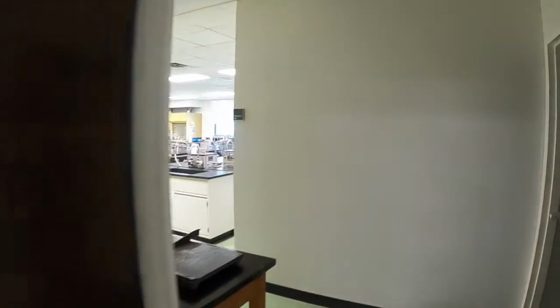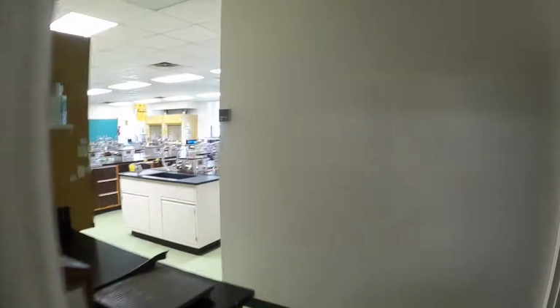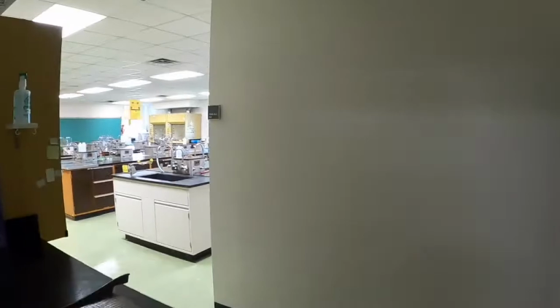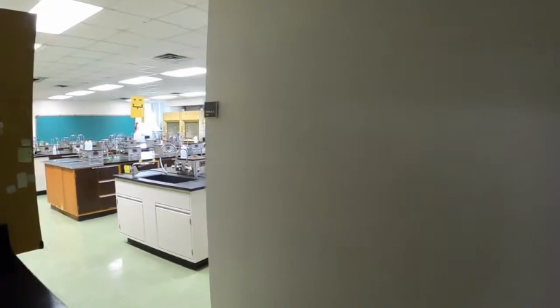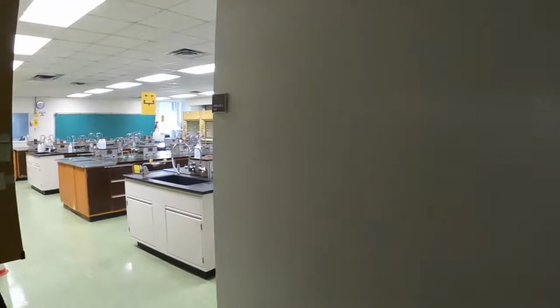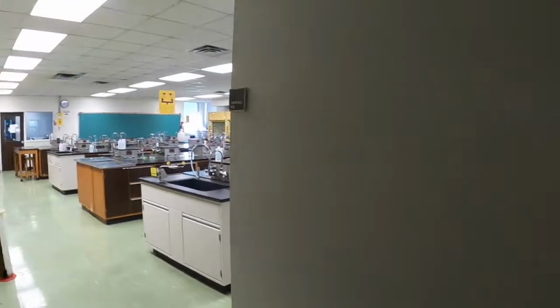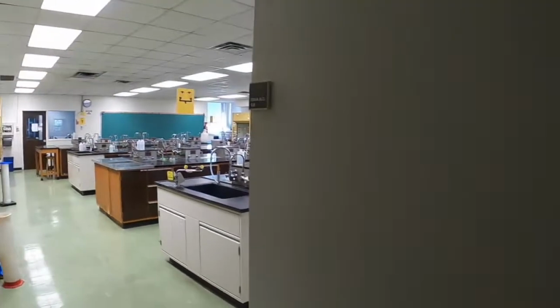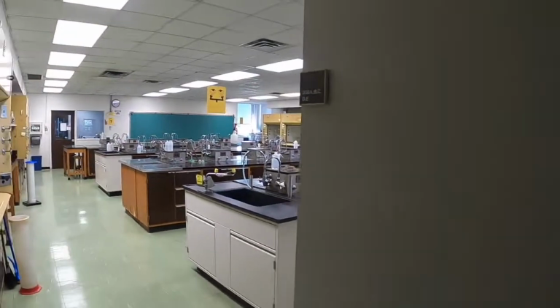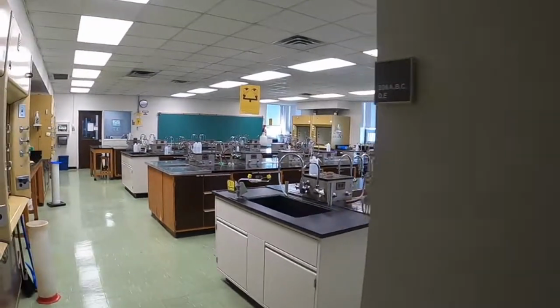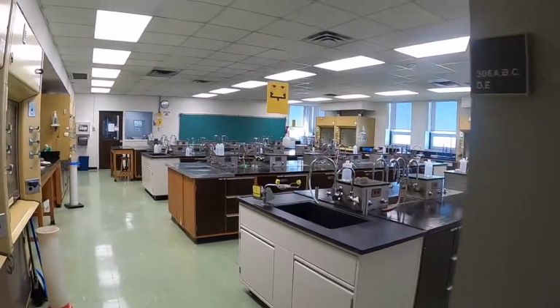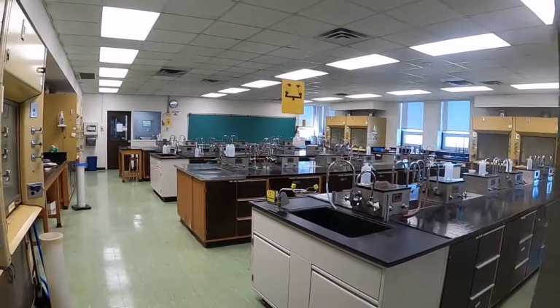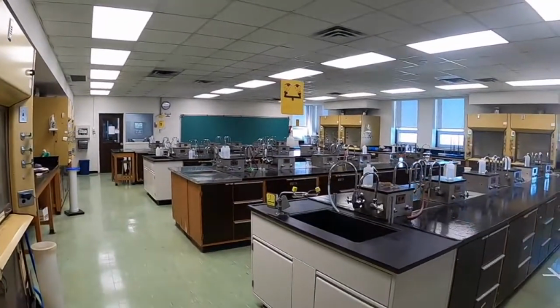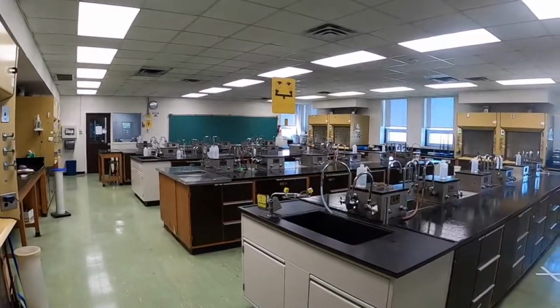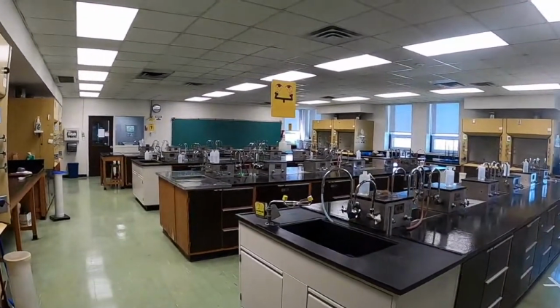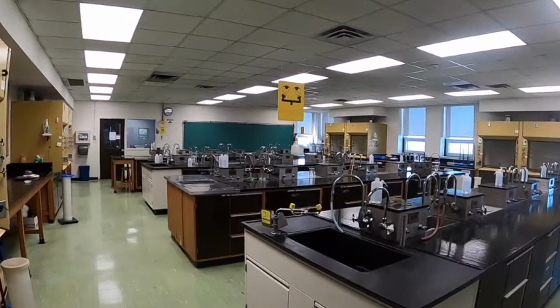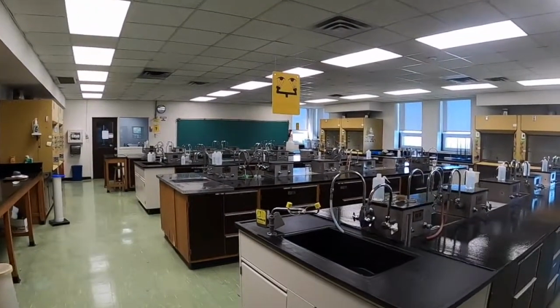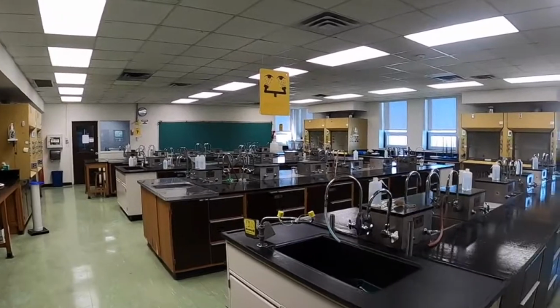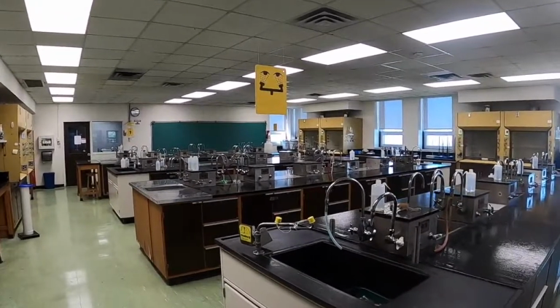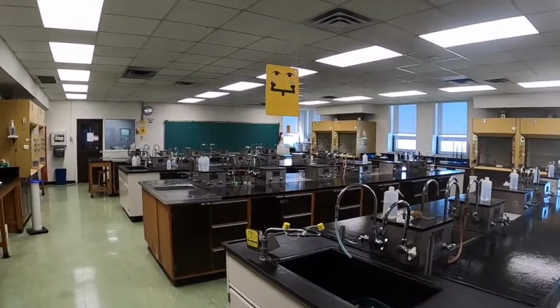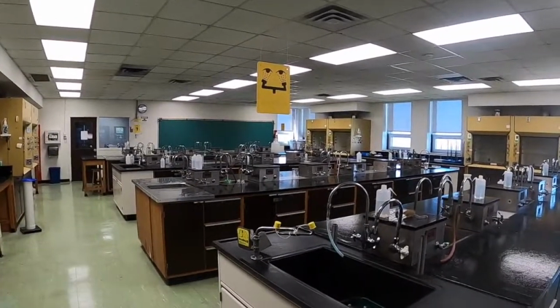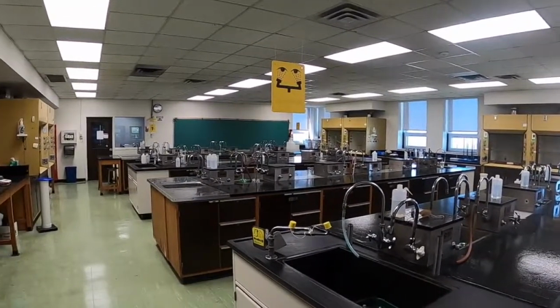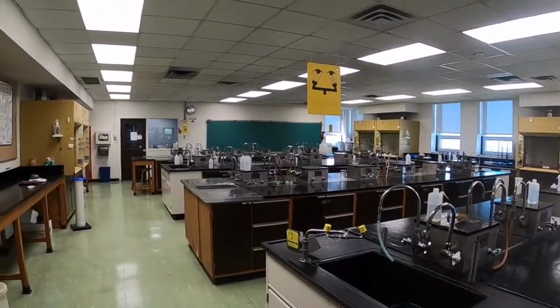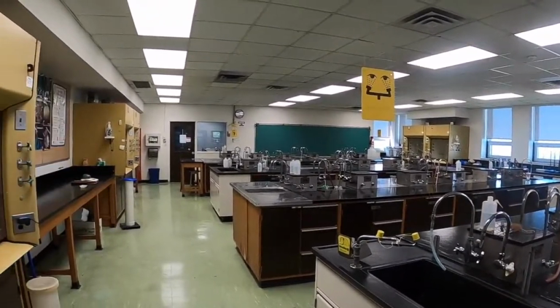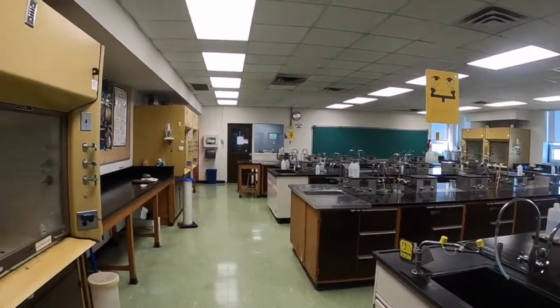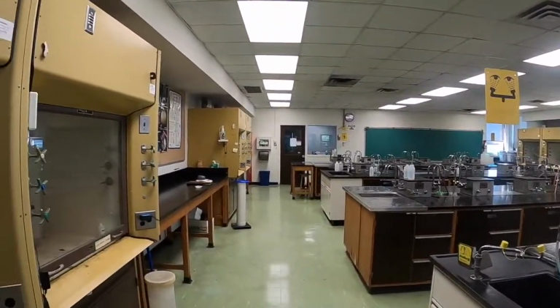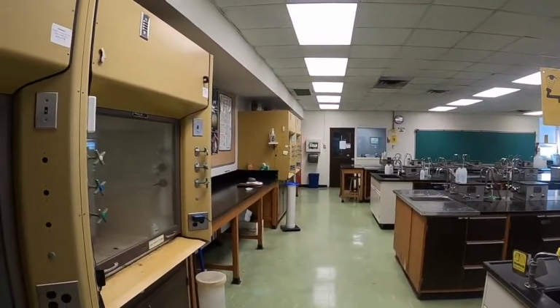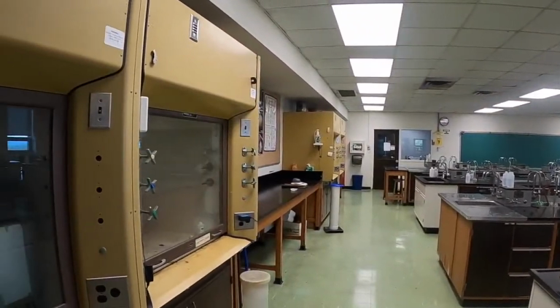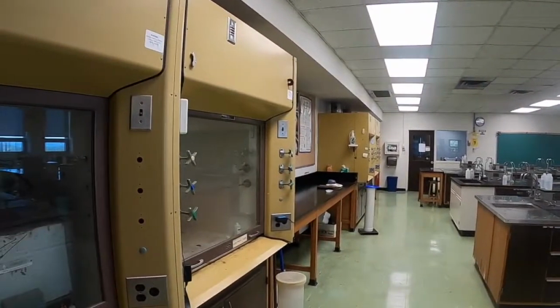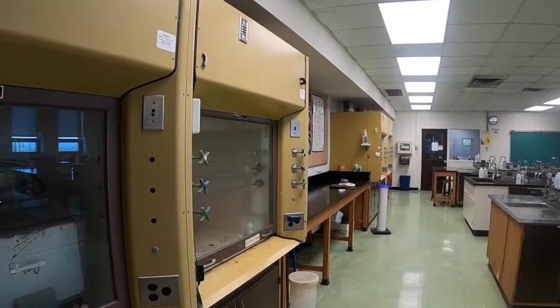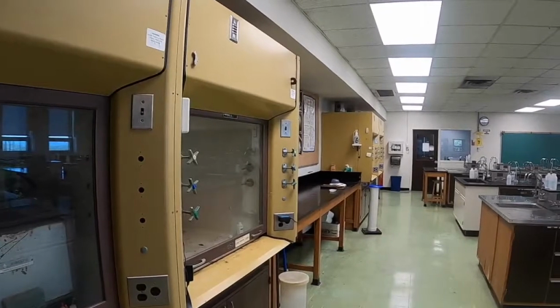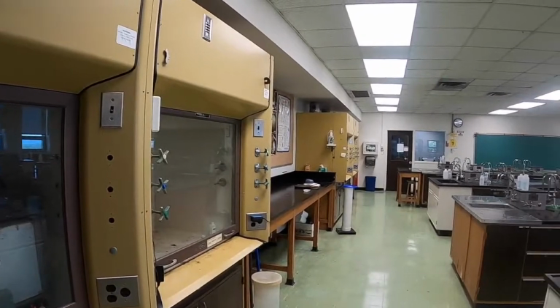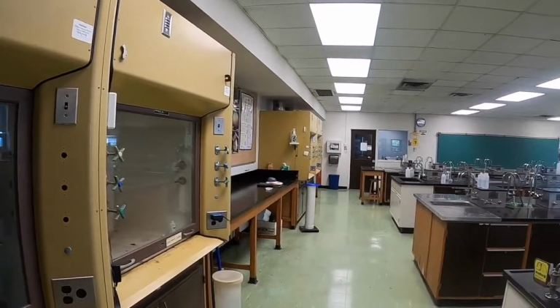As you enter the lab, you should see a chalkboard at the far end of the room — this is the front of the room. You should also see benches in the middle, and along the walls, orange cabinets with glass windows that are called fume hoods.